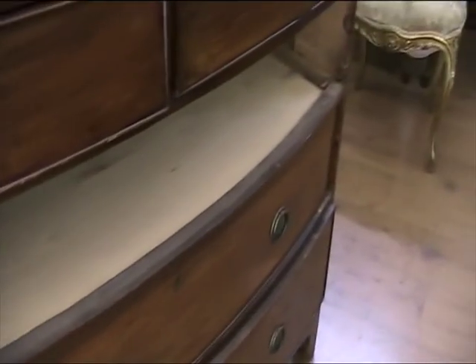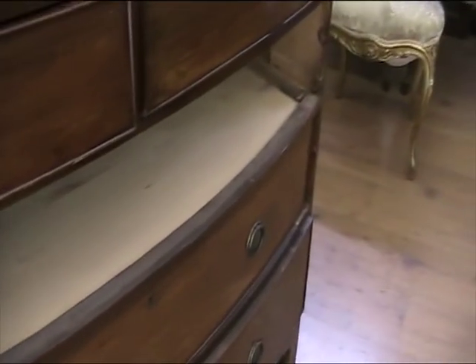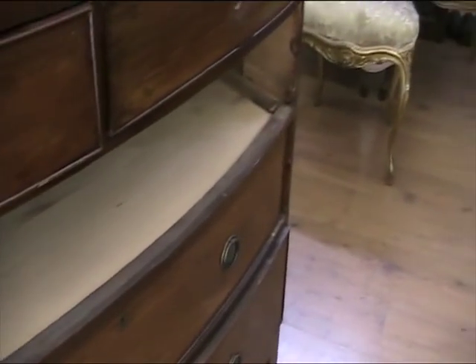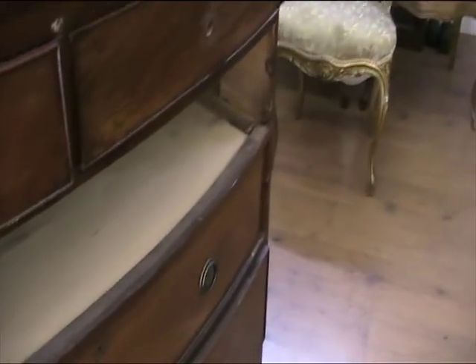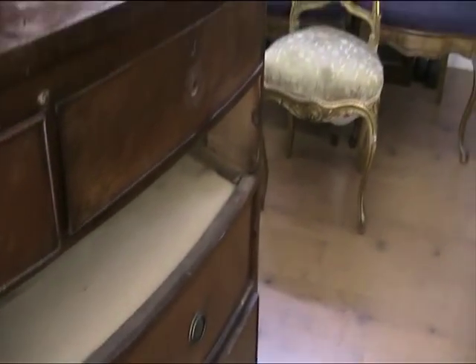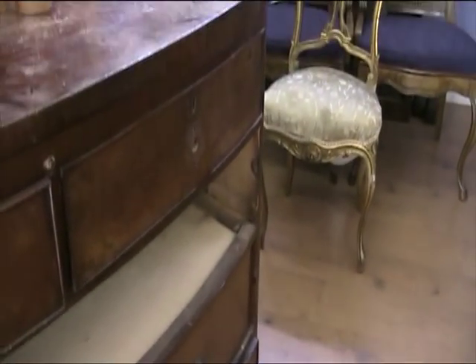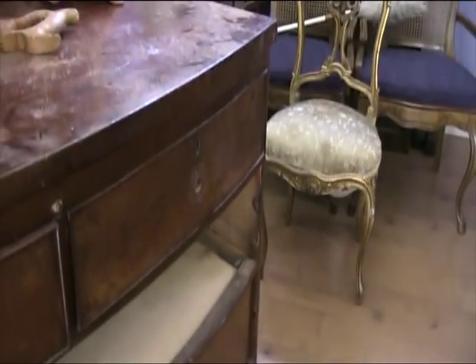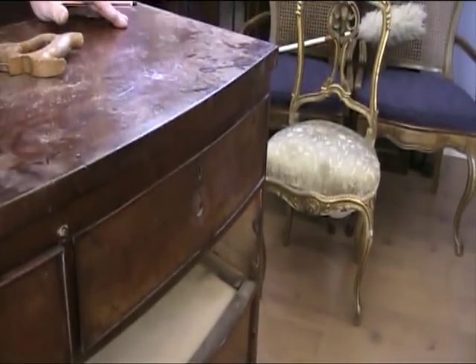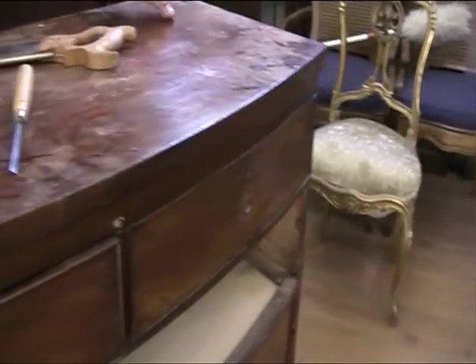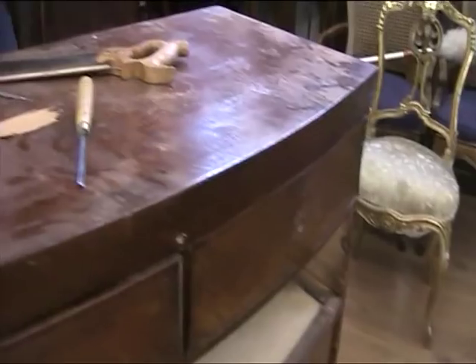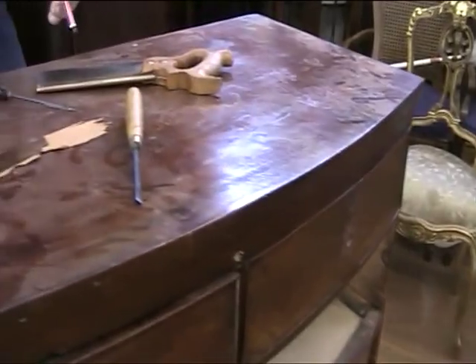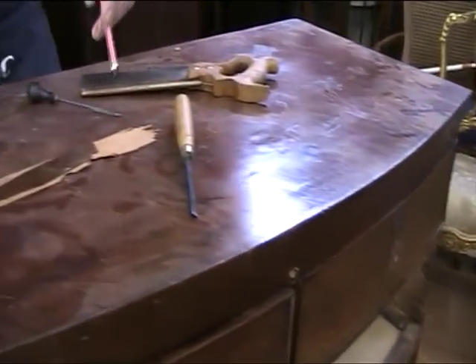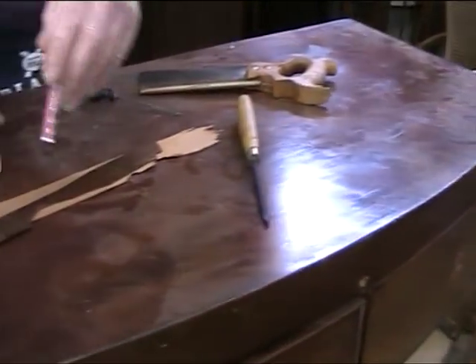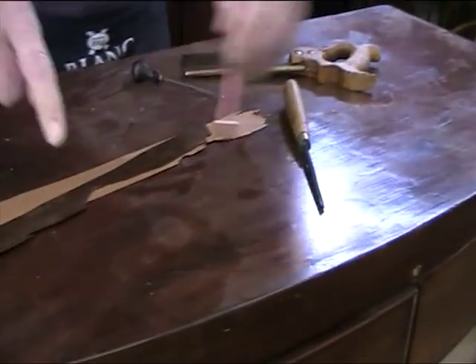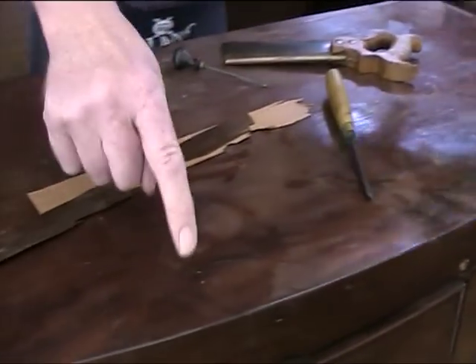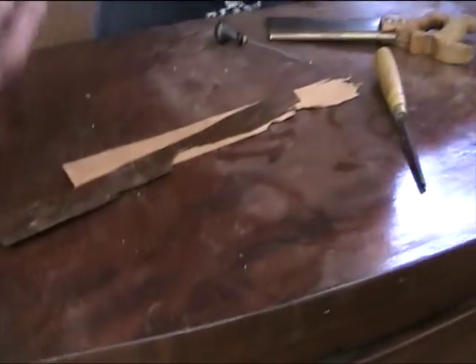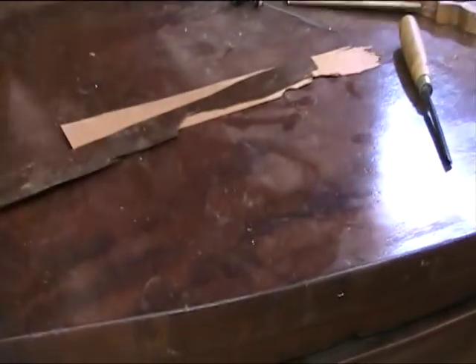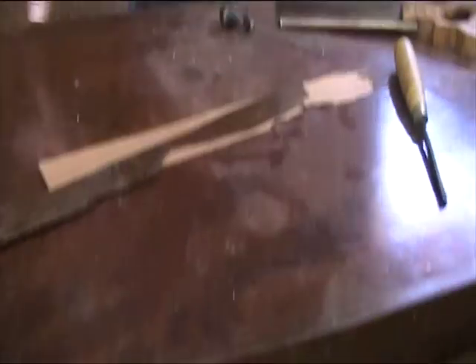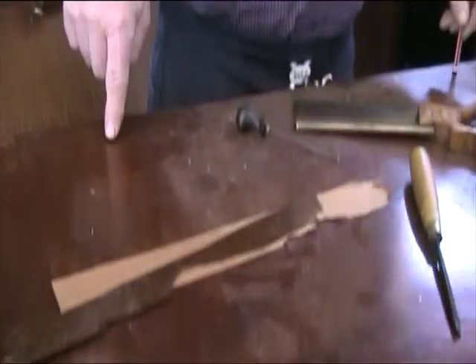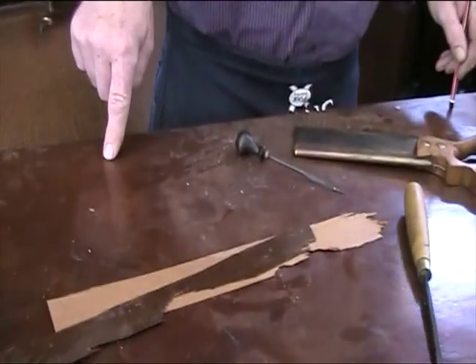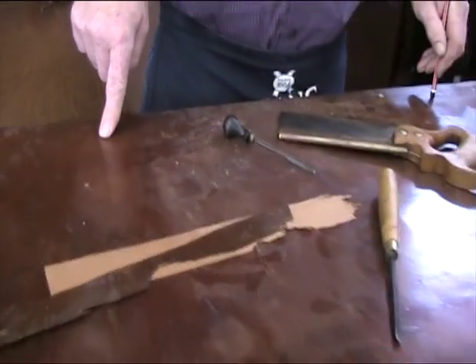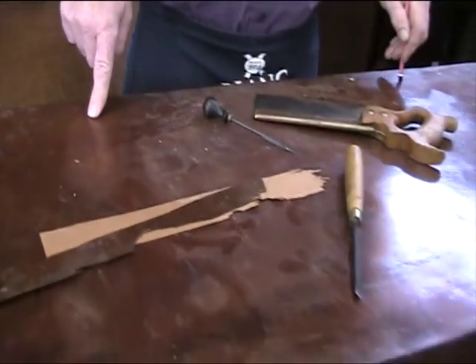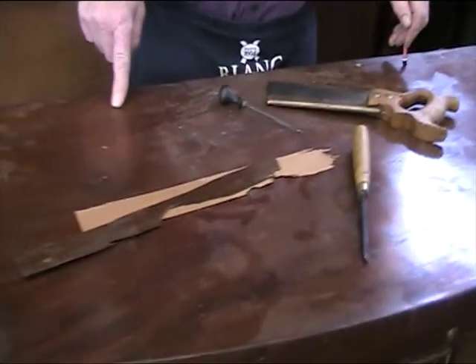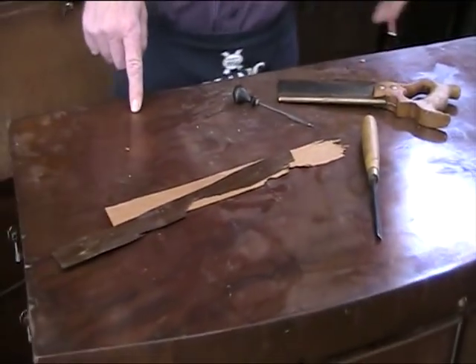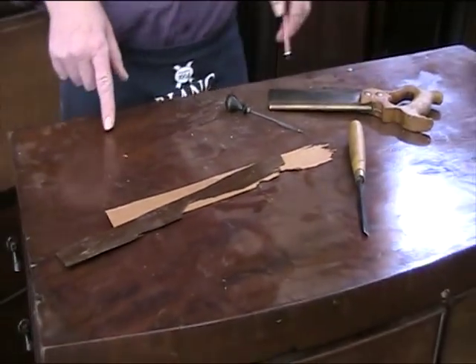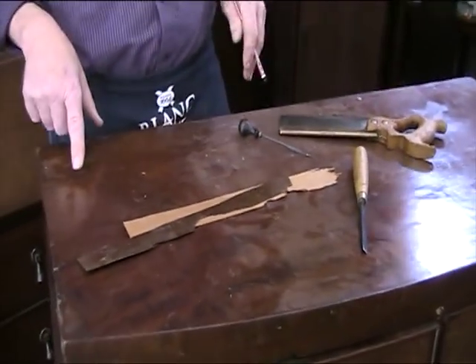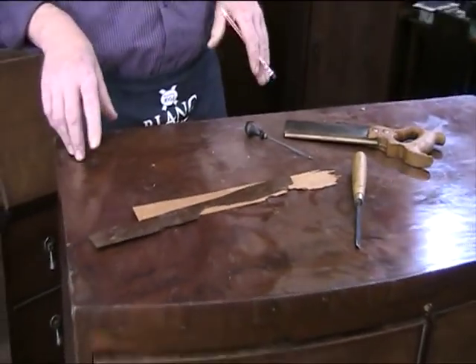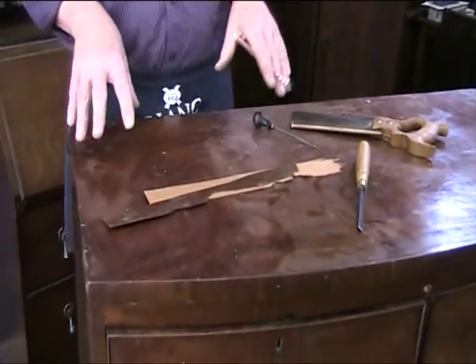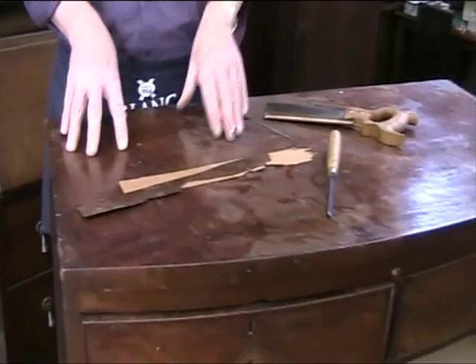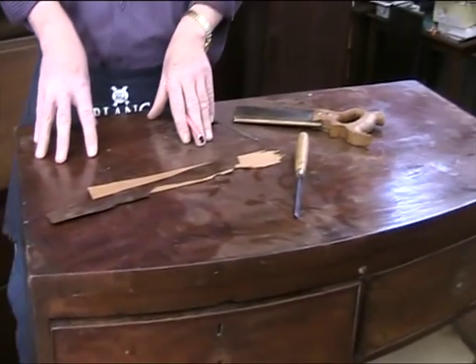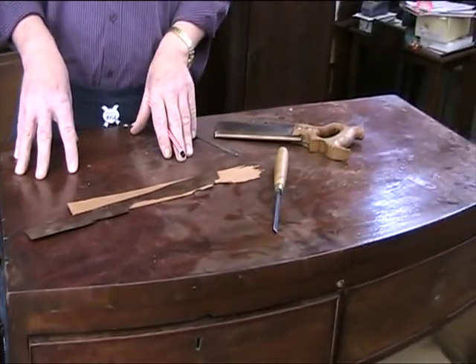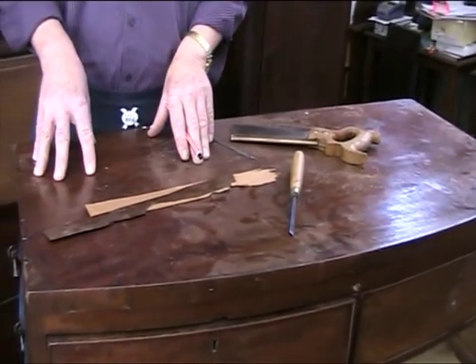All this will need a bit of TLC. When that's all done, we'll then strip off the whole of the top surface and re-French polish.